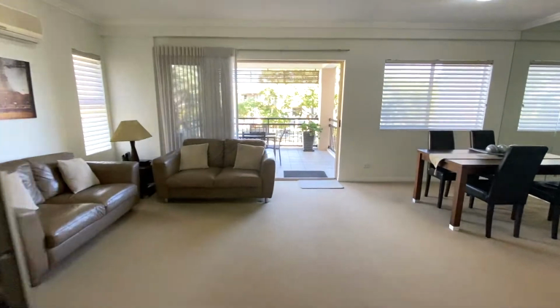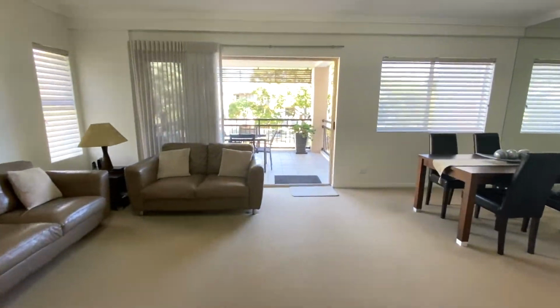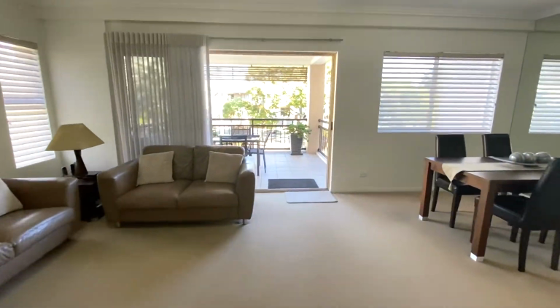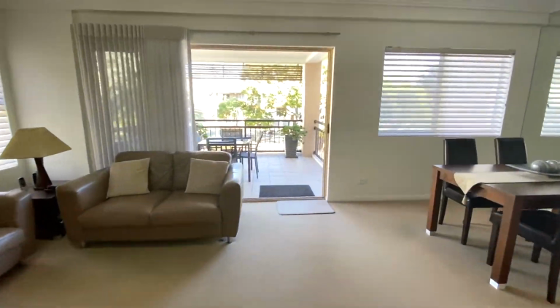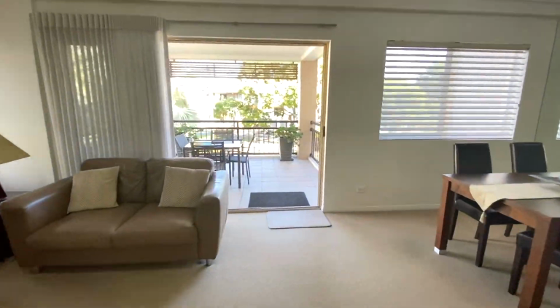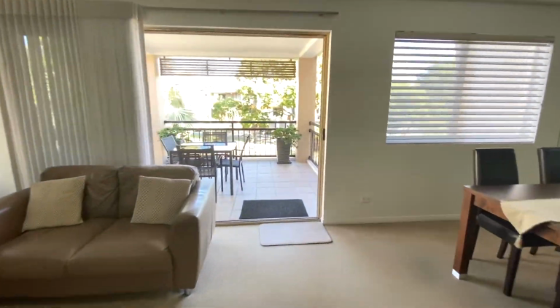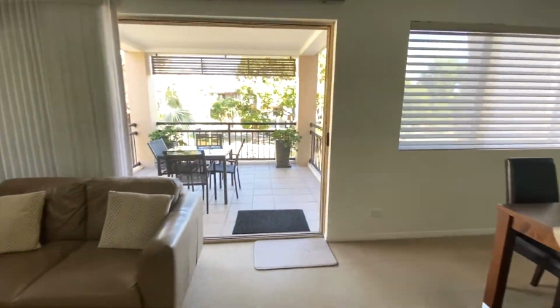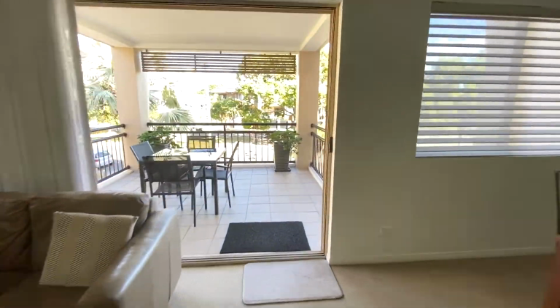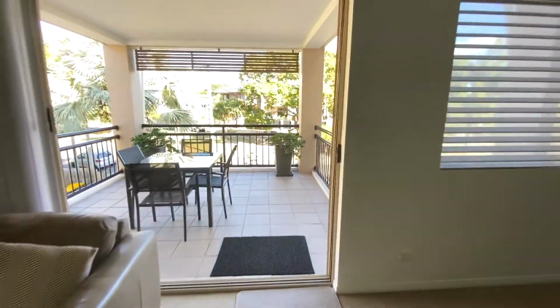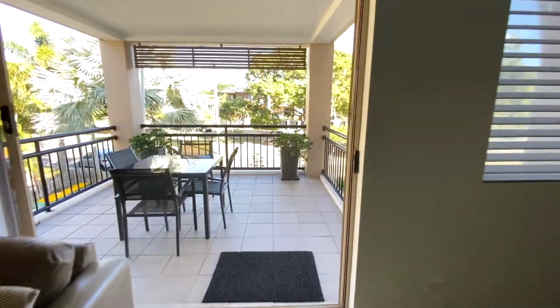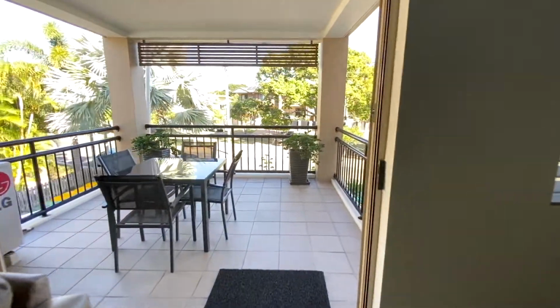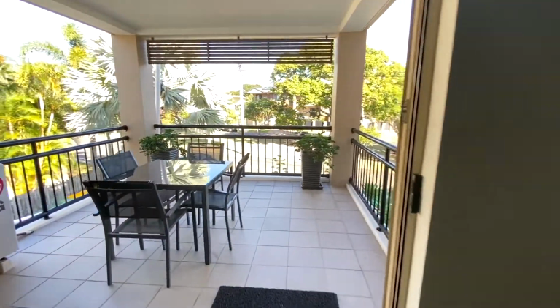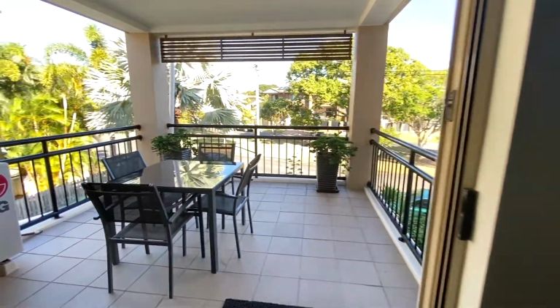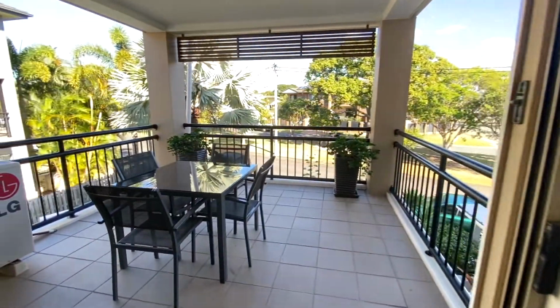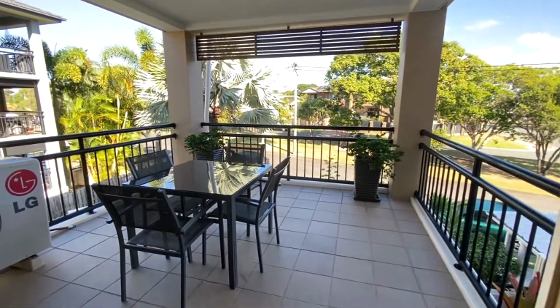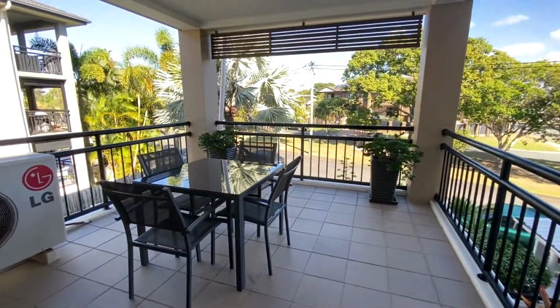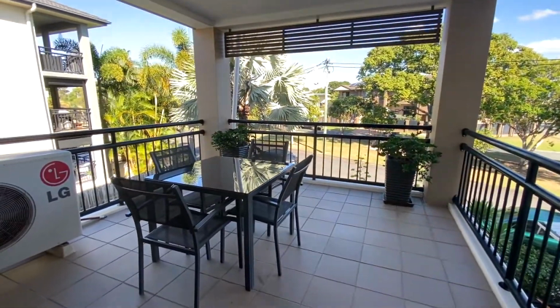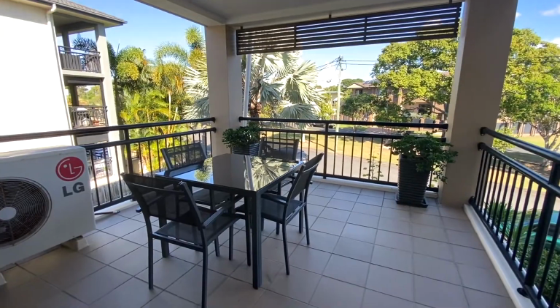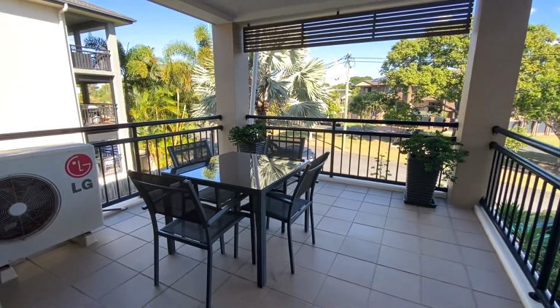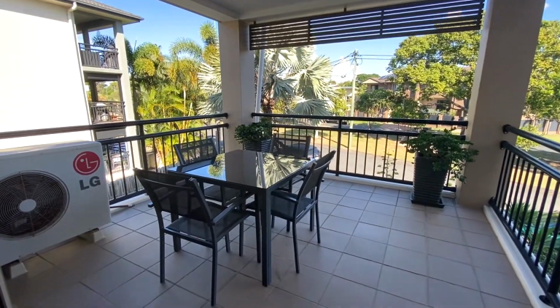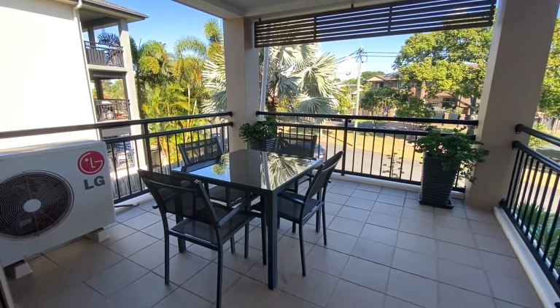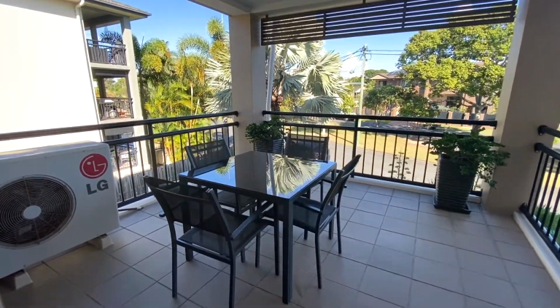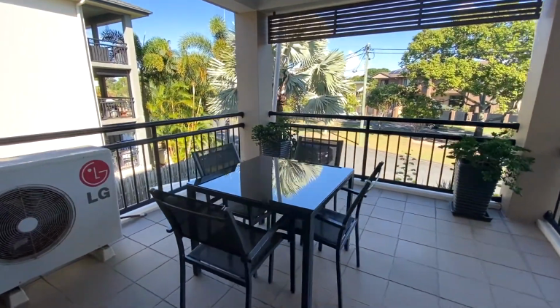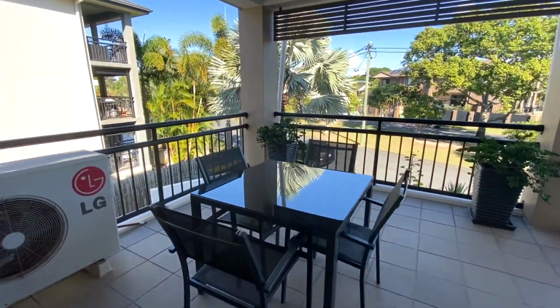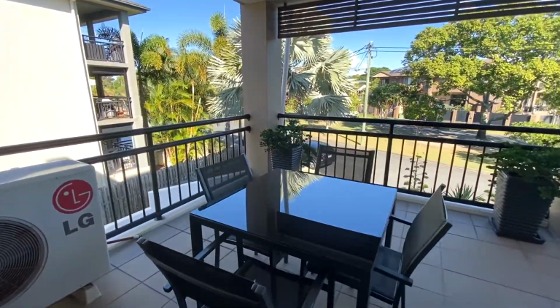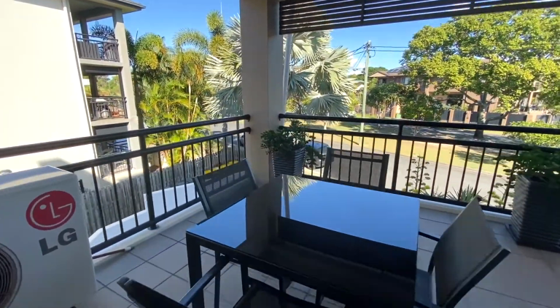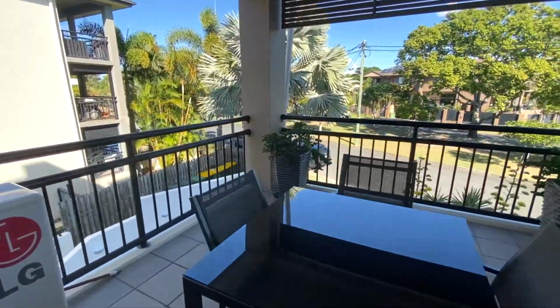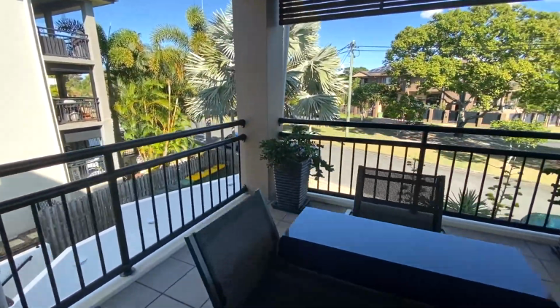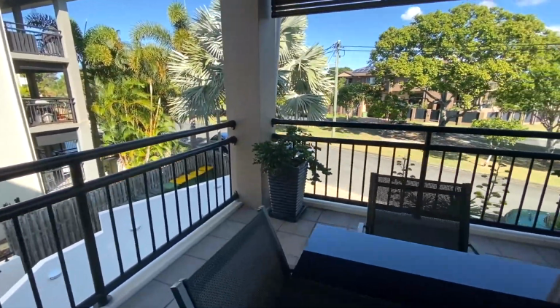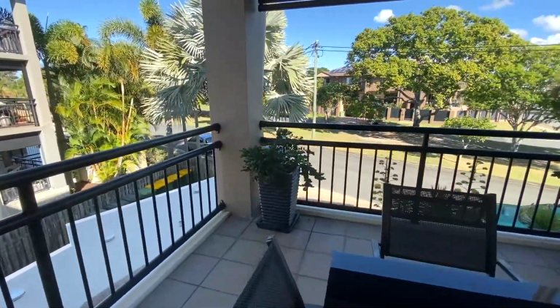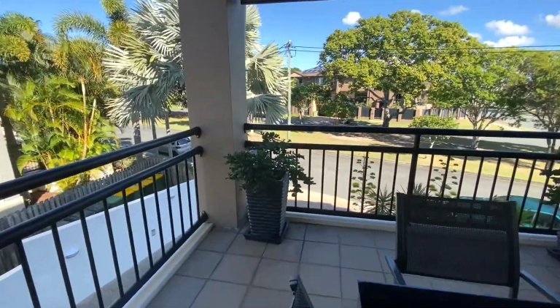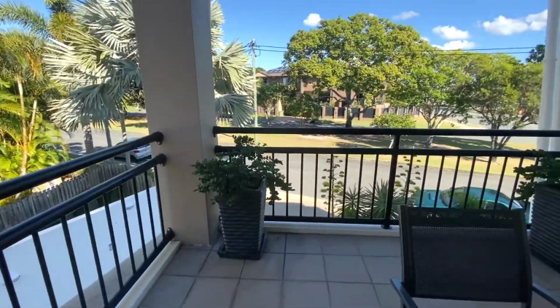The lounge and dining area opens right out to the large balcony where you can entertain your family and friends, or sit back and enjoy the sunny views.